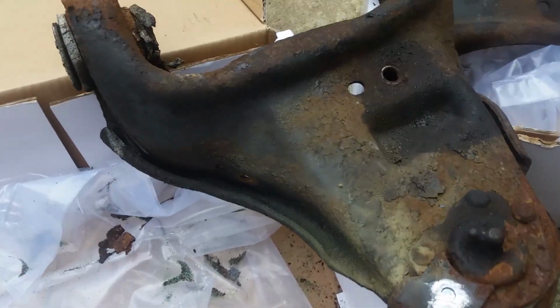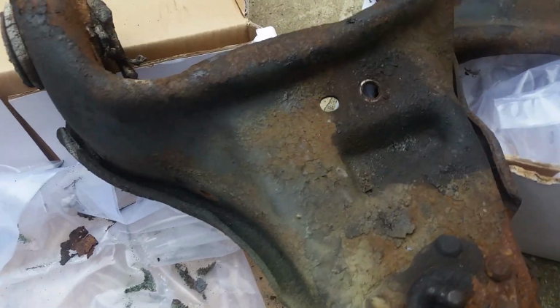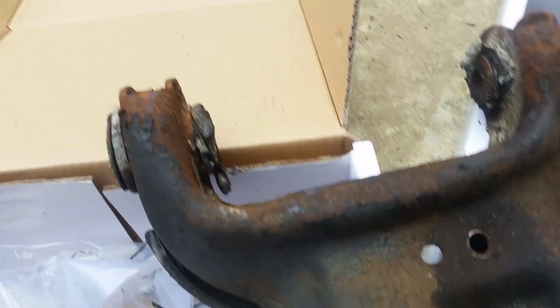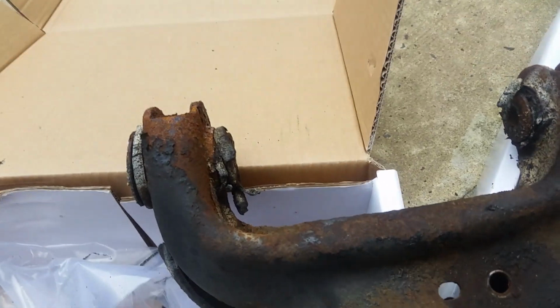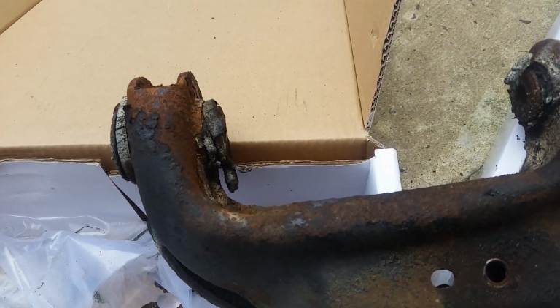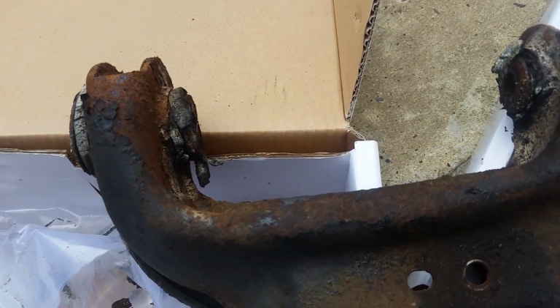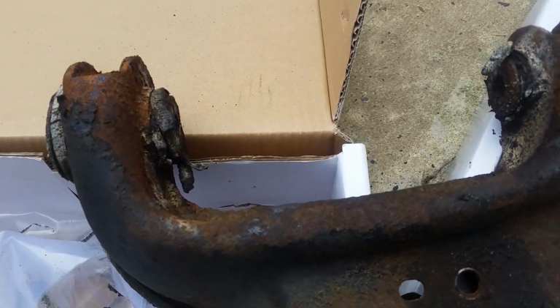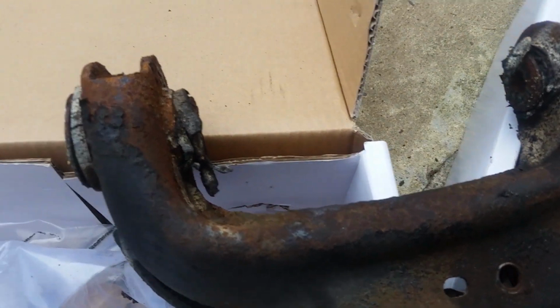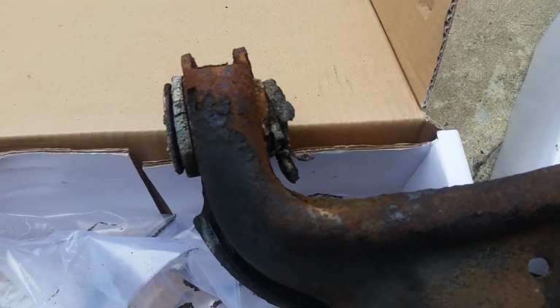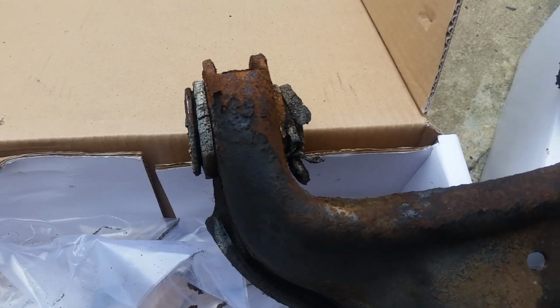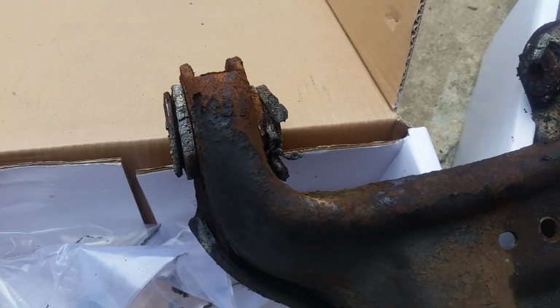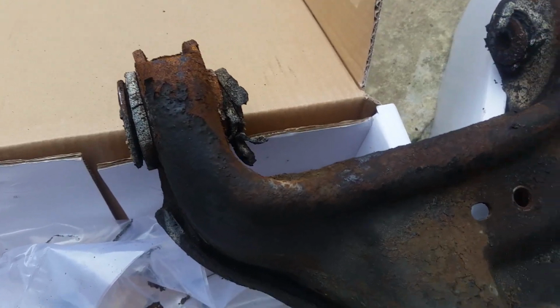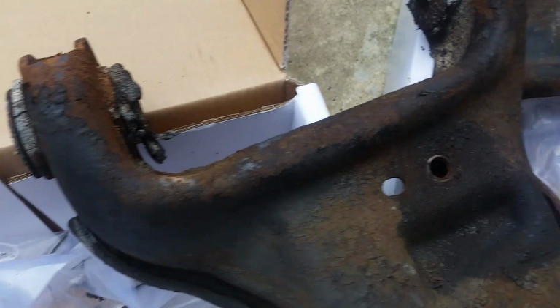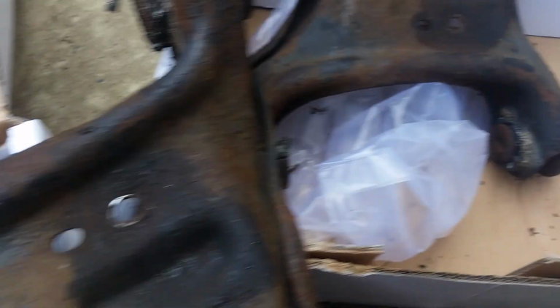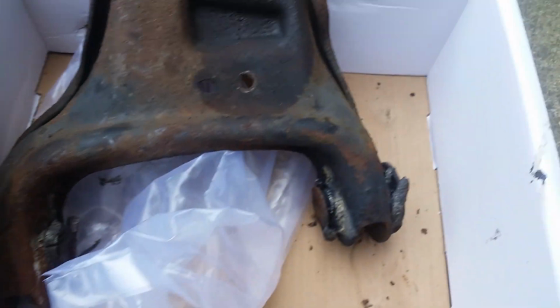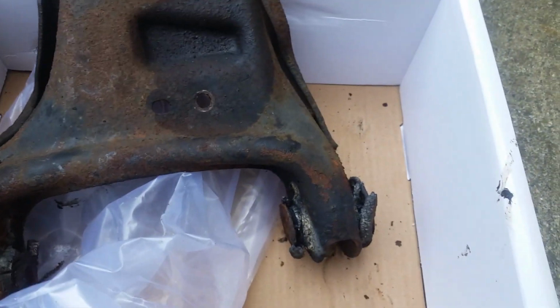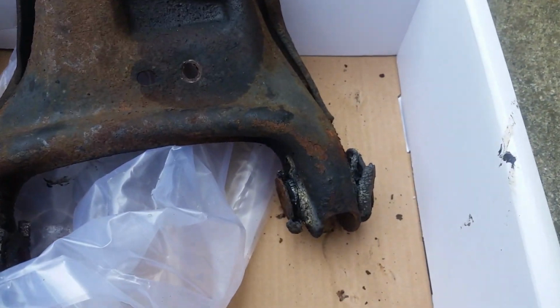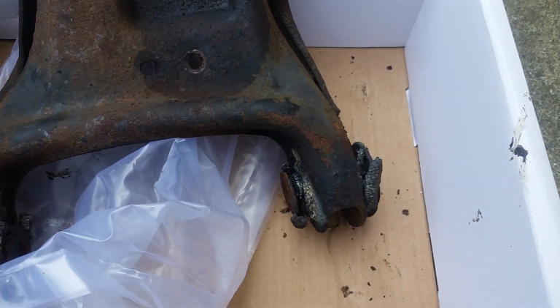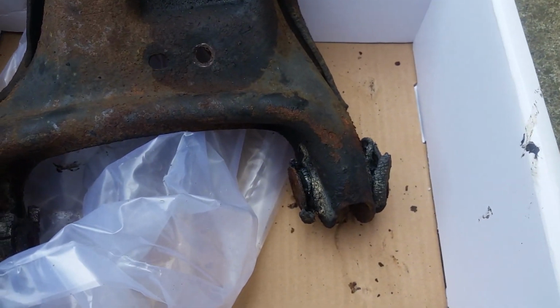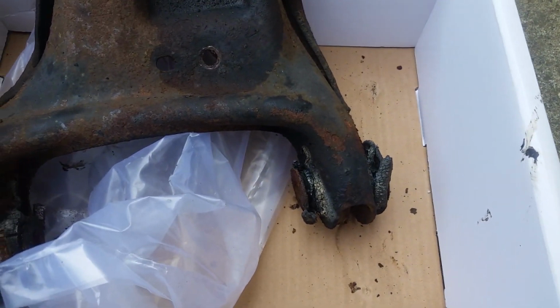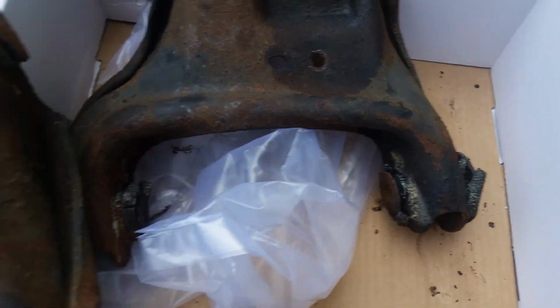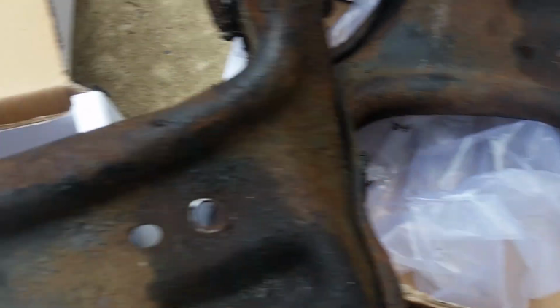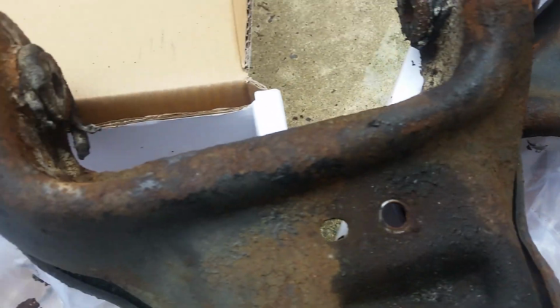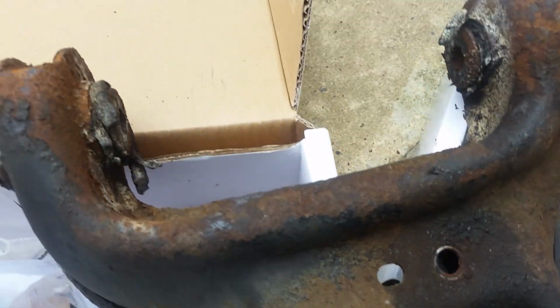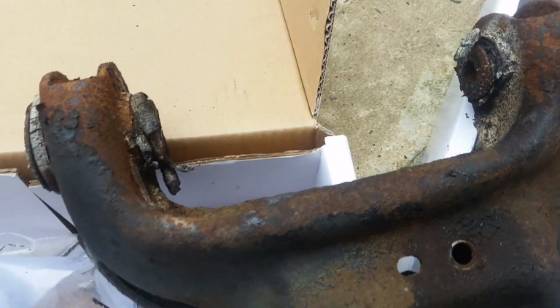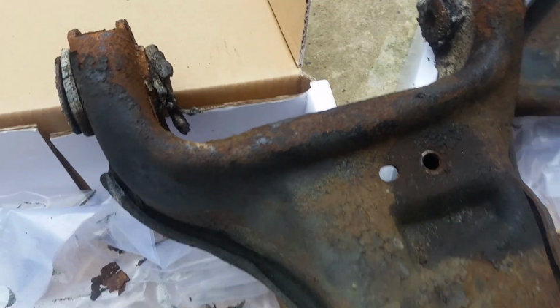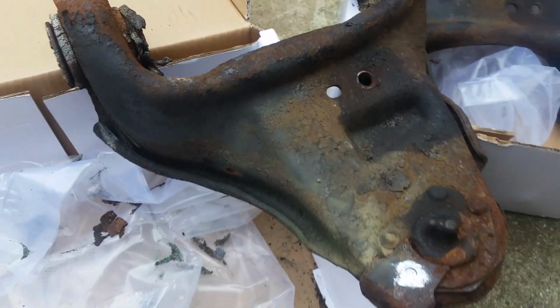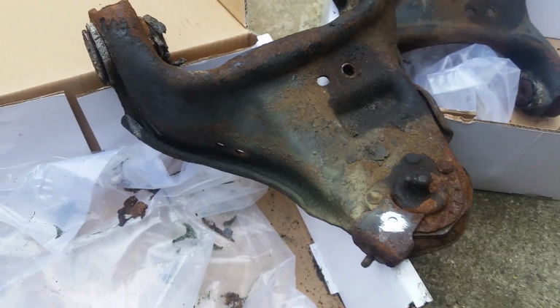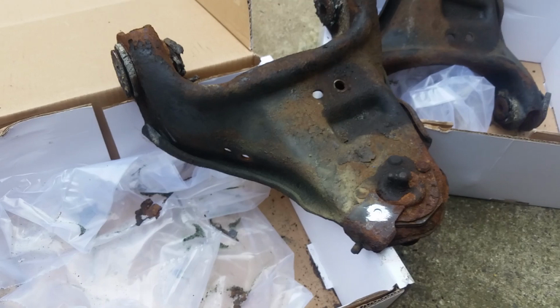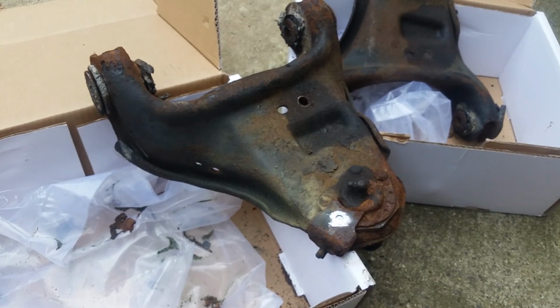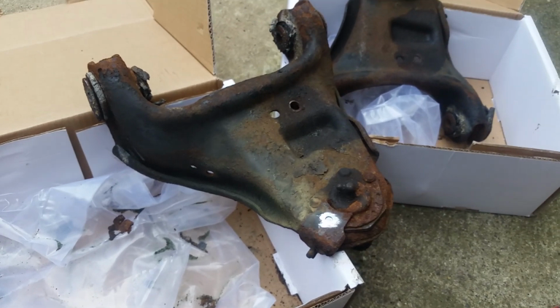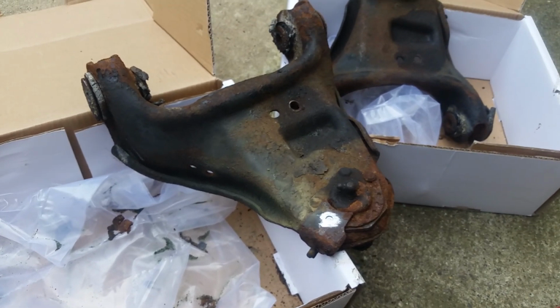Don't forget to get the wheel alignment. Look how shot these bushings are — they've been around for a while. All right, you got it. Ciao.